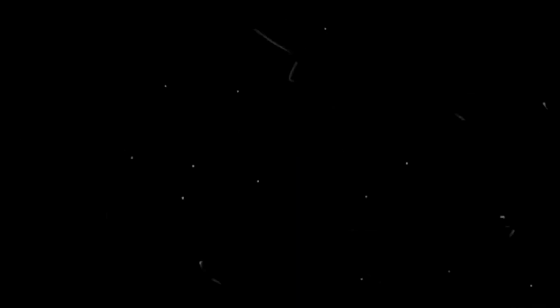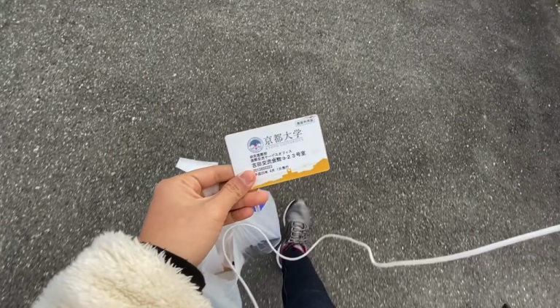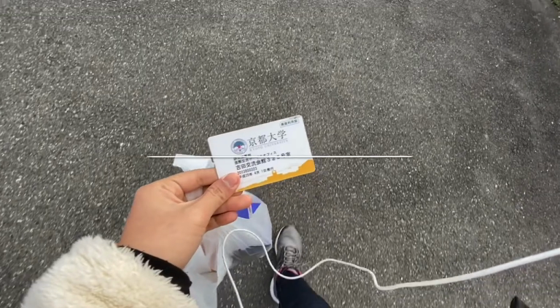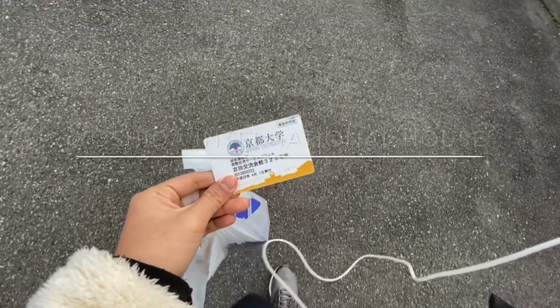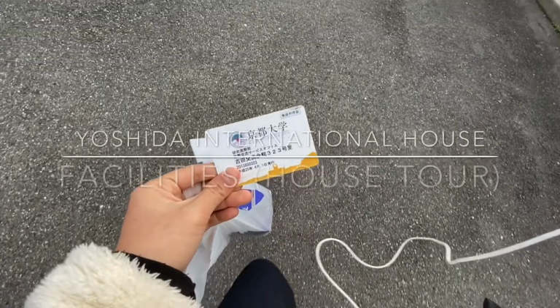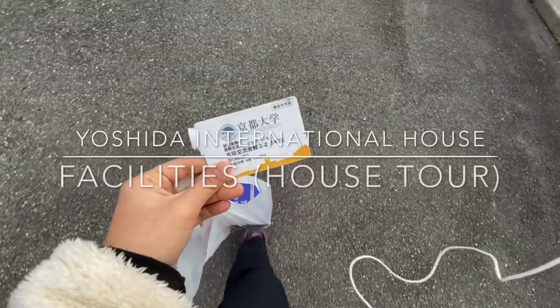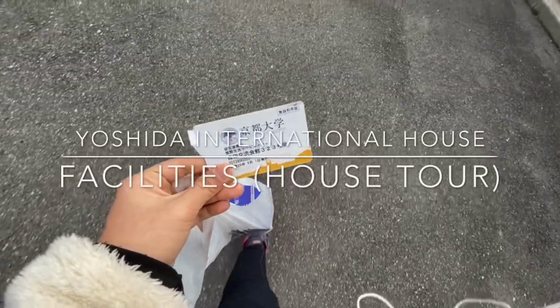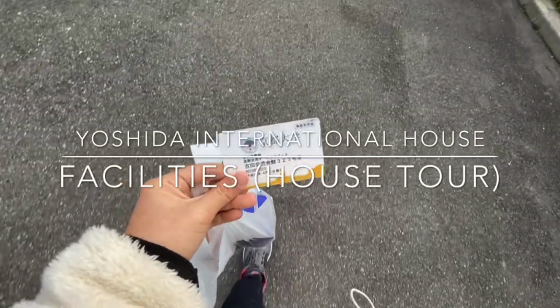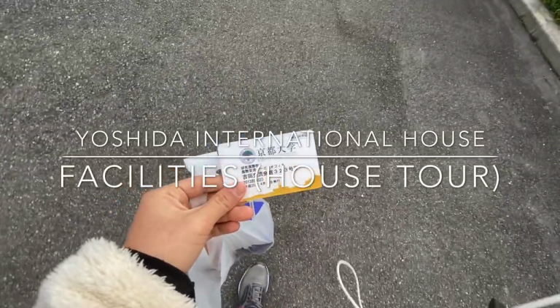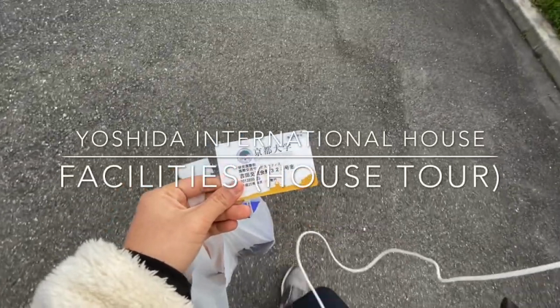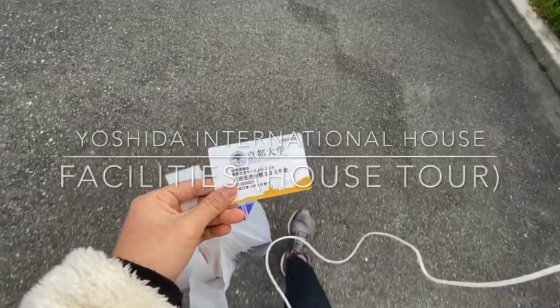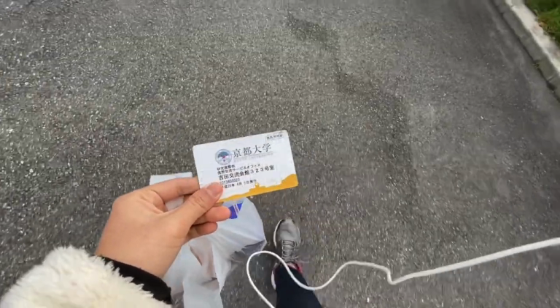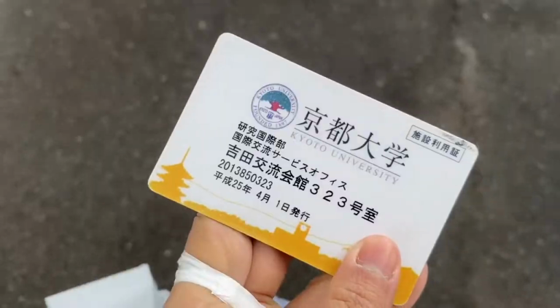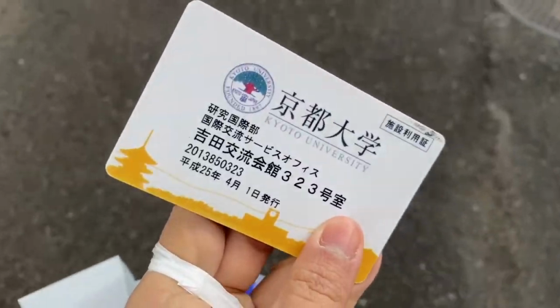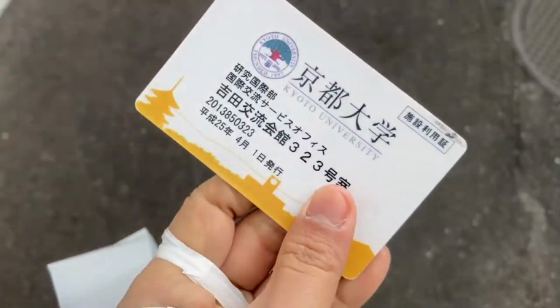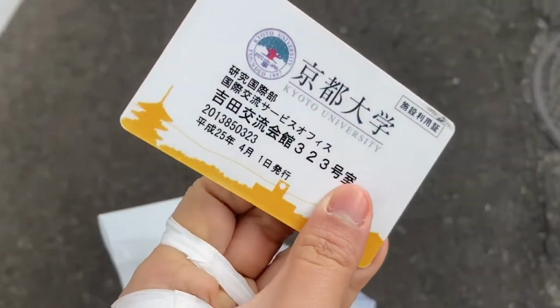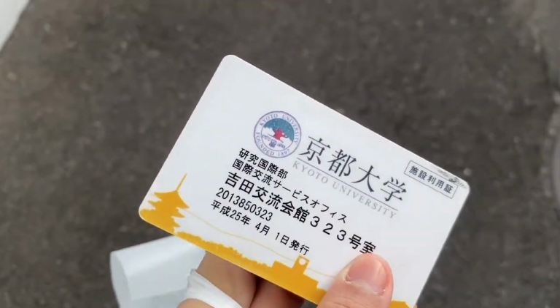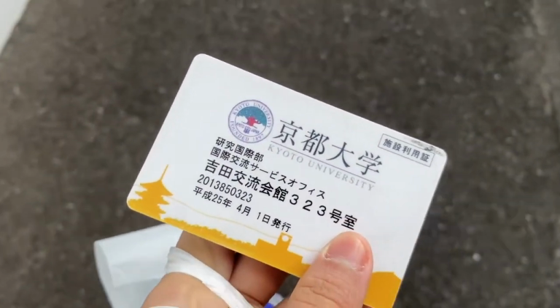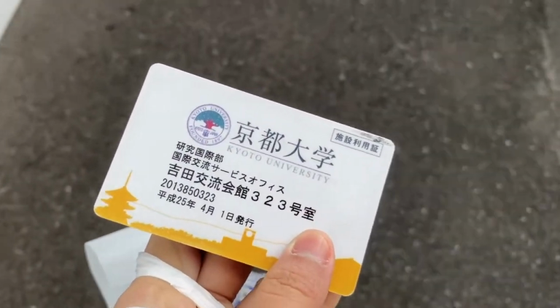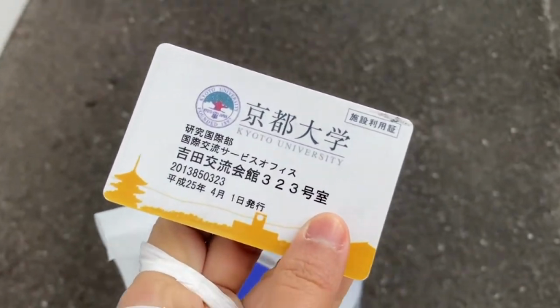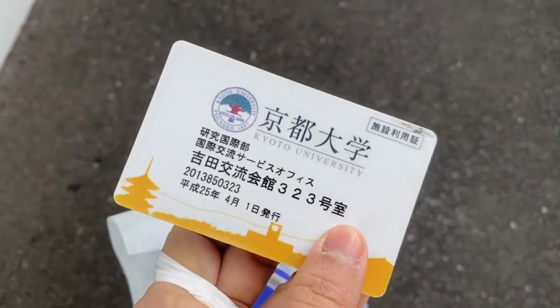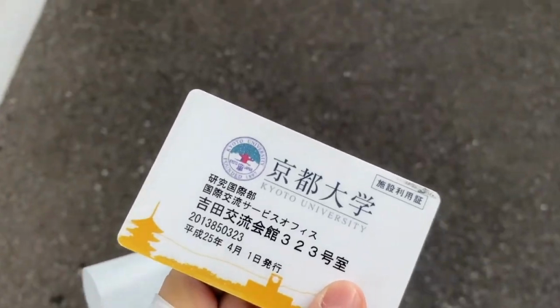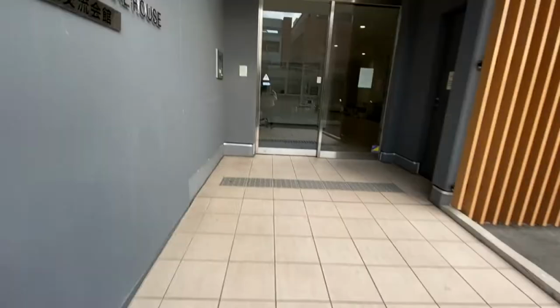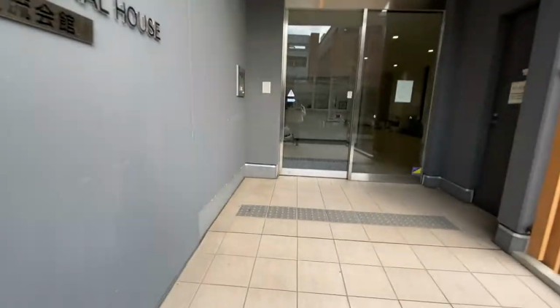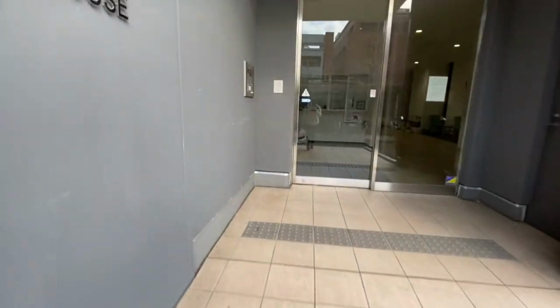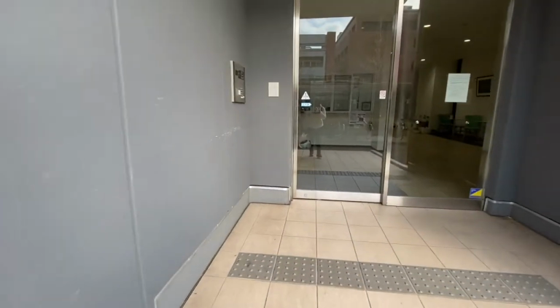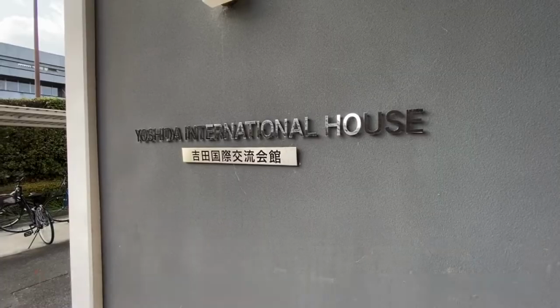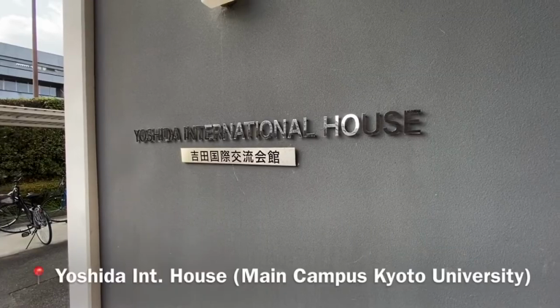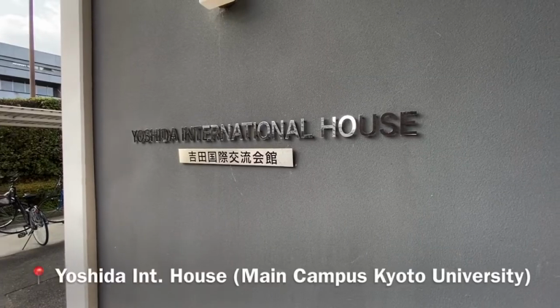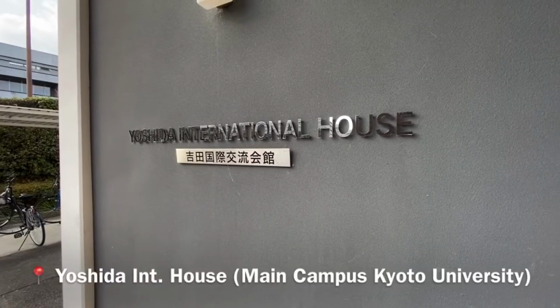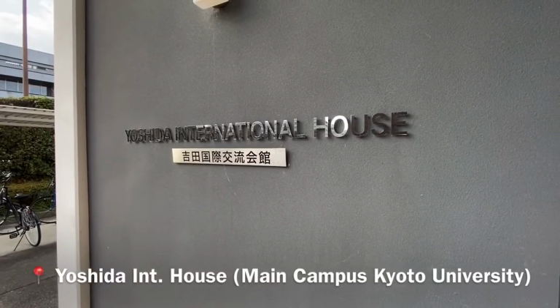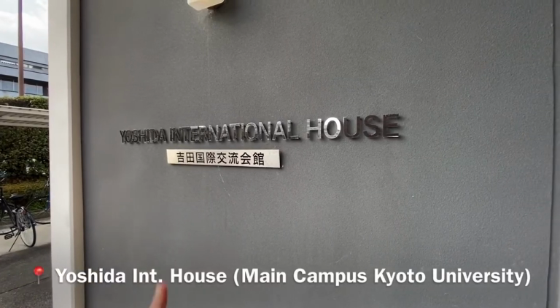Hello everyone, welcome back to my channel. In this video I'd like to share with you about the facilities provided by Yoshida International House at the university.